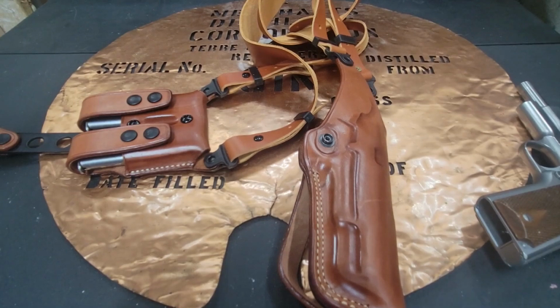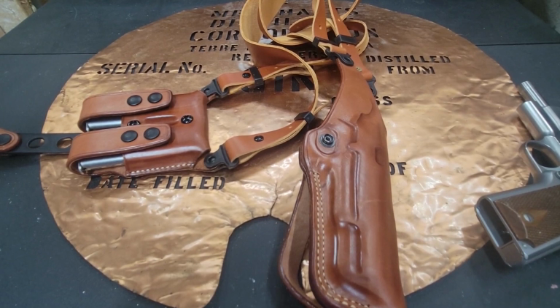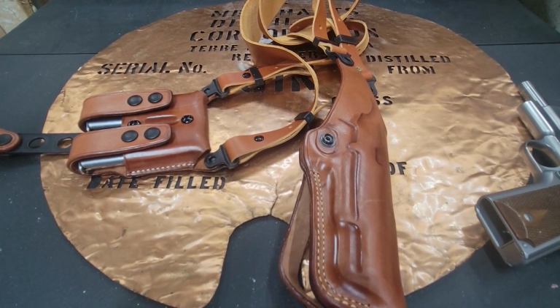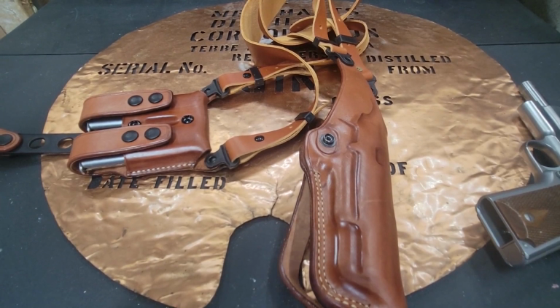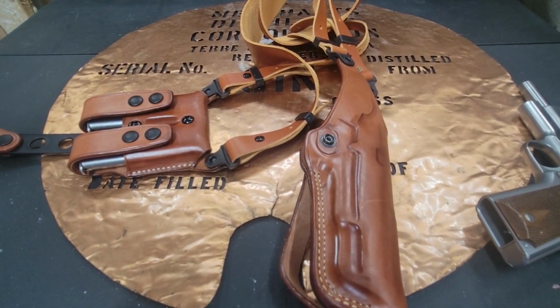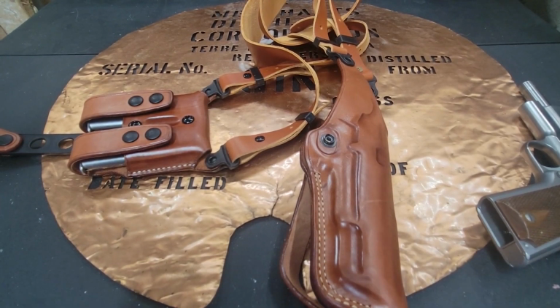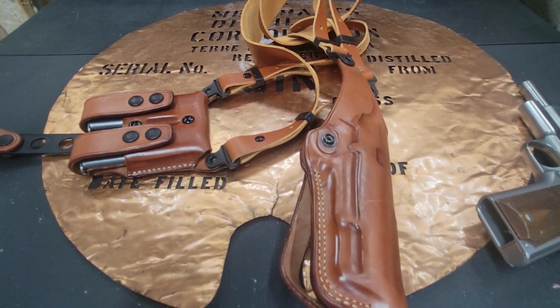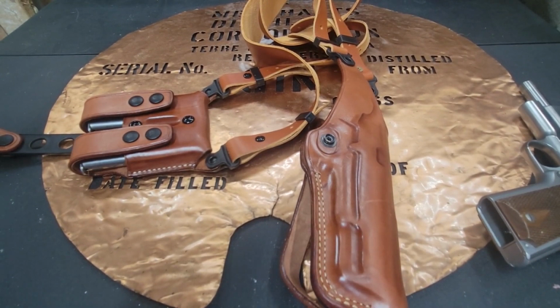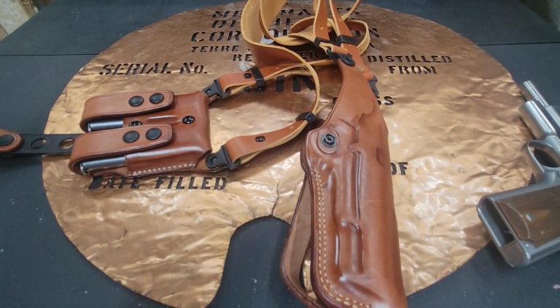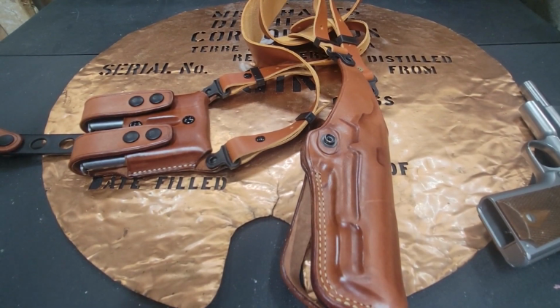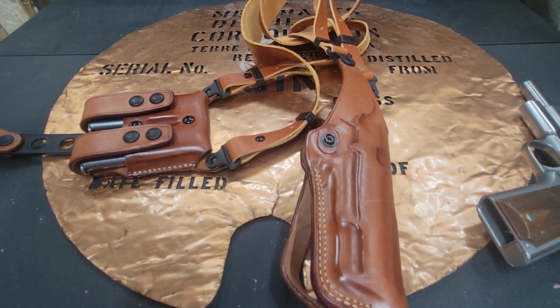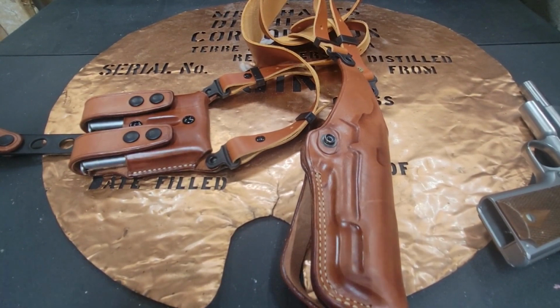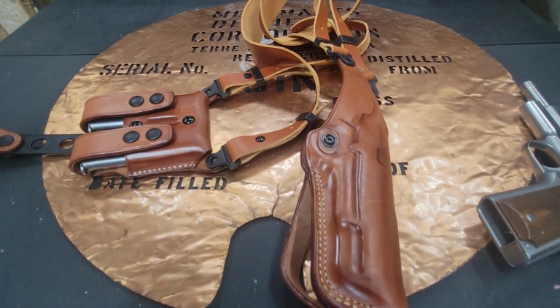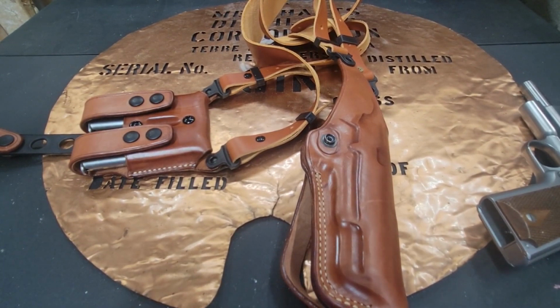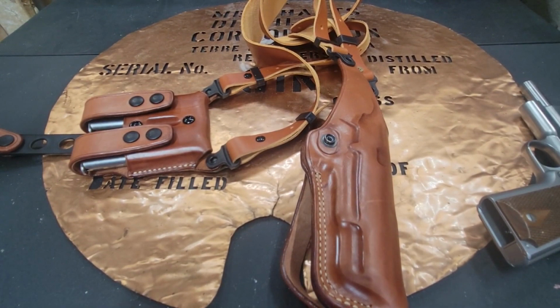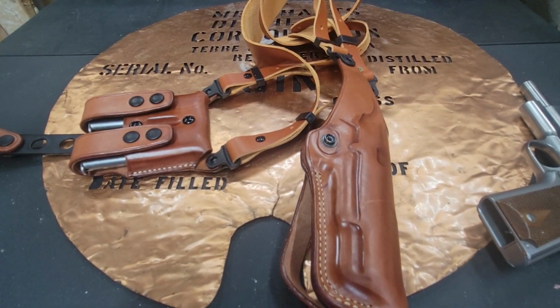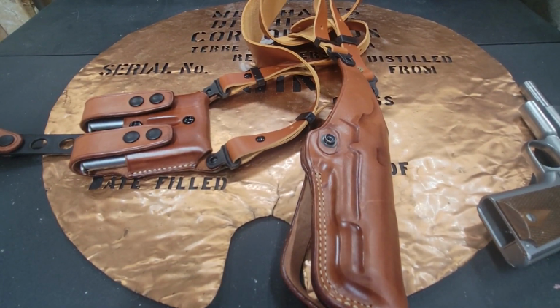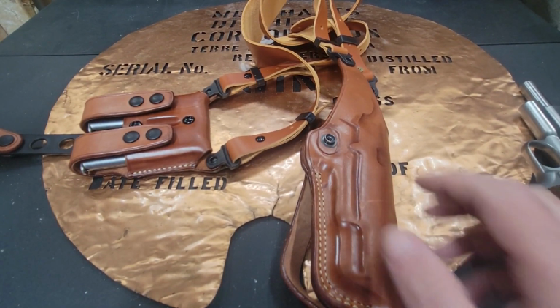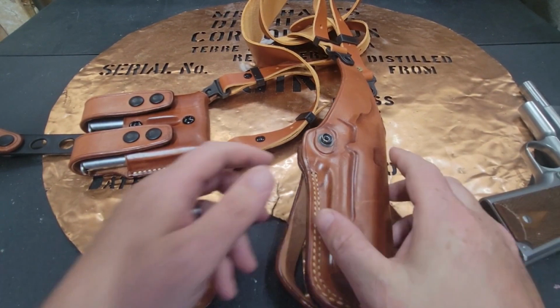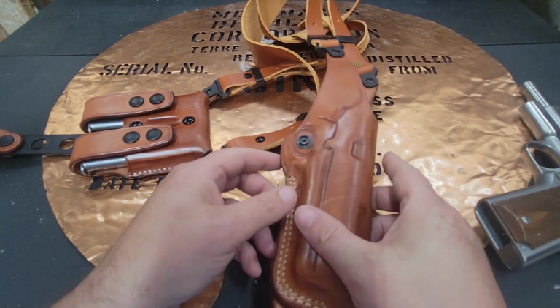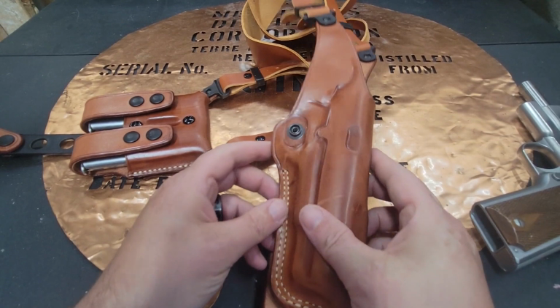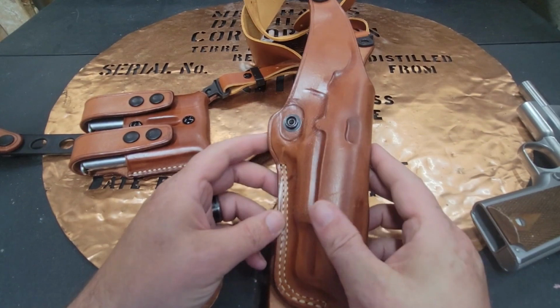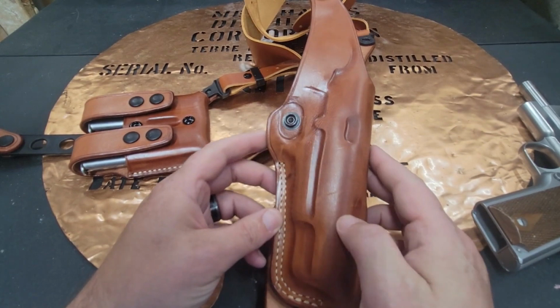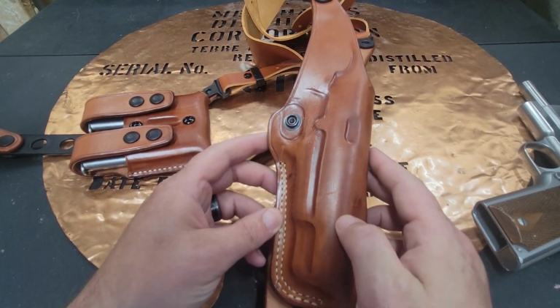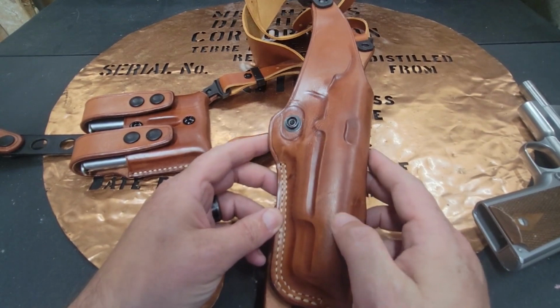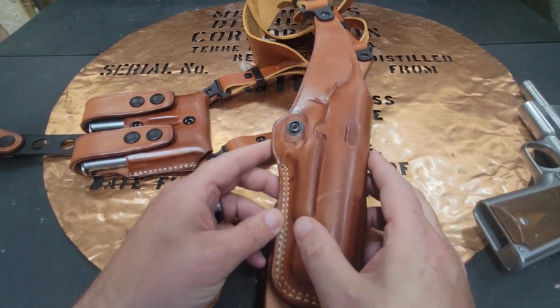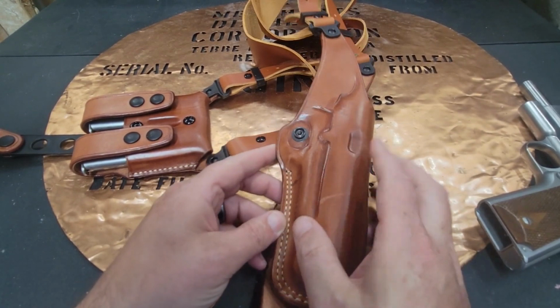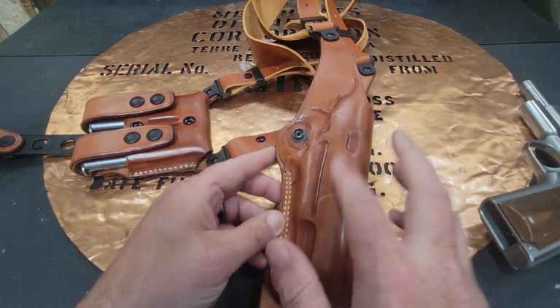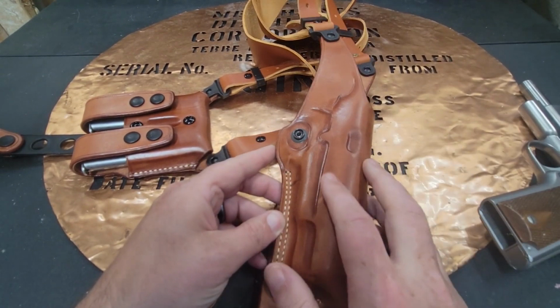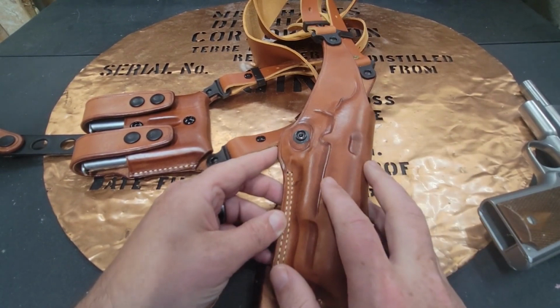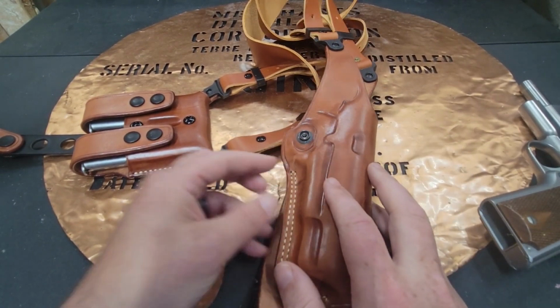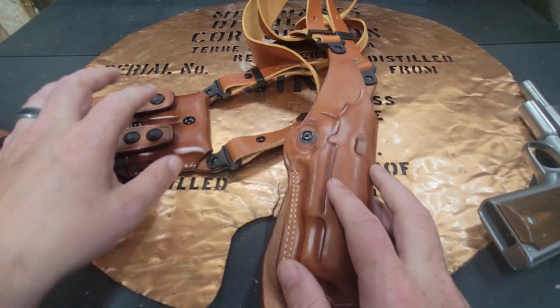Hello YouTube, this is The Bucket coming at you today with my review on the MASC Vertical Shoulder Rig for a 1911.